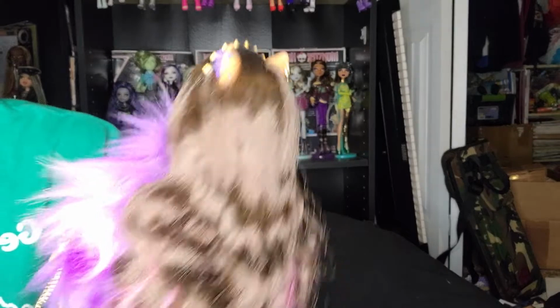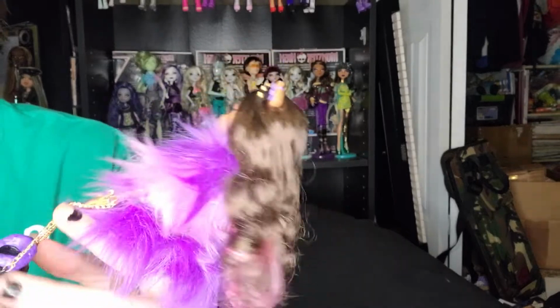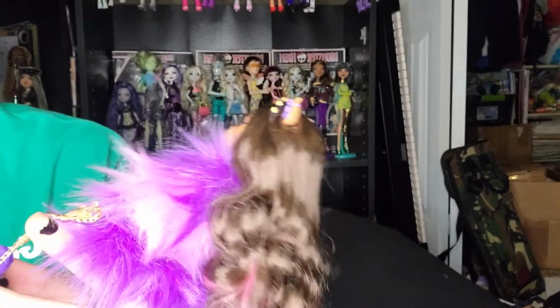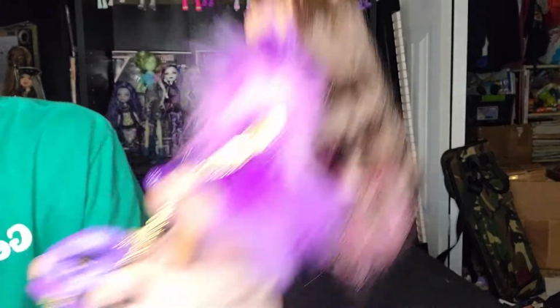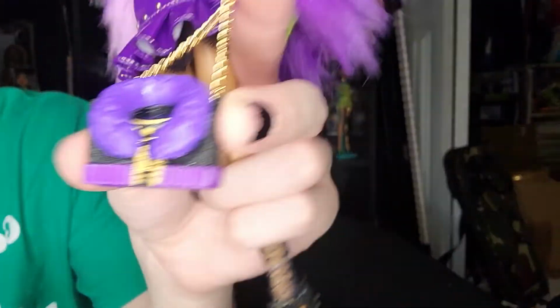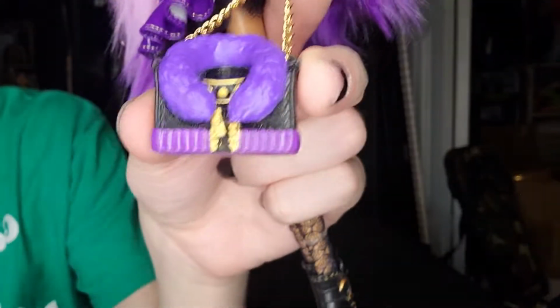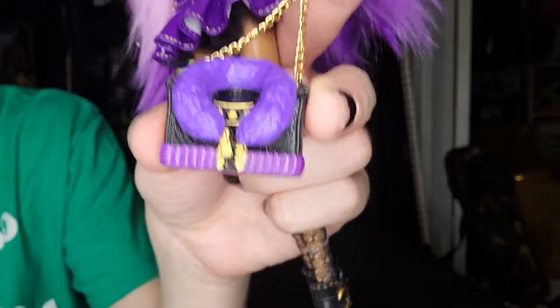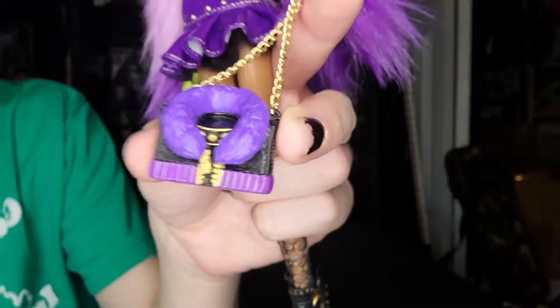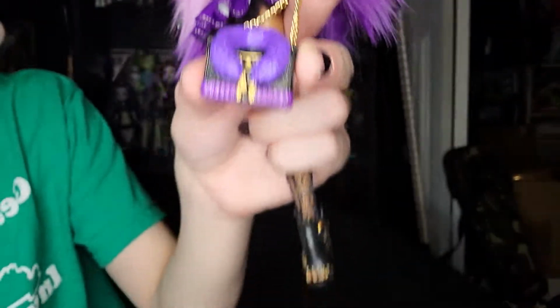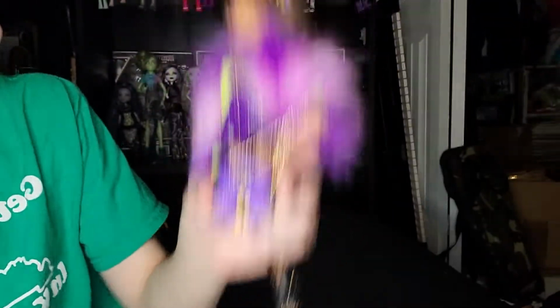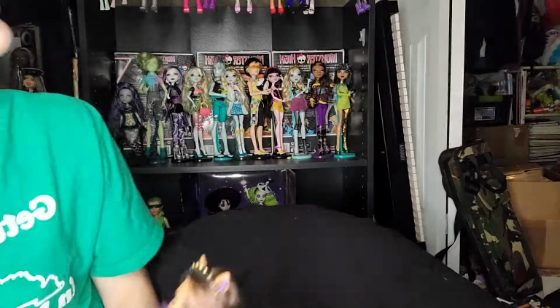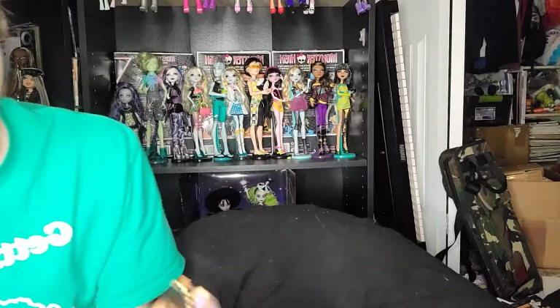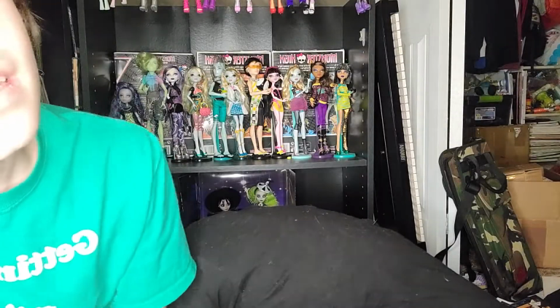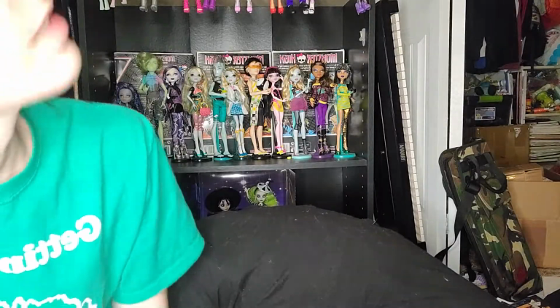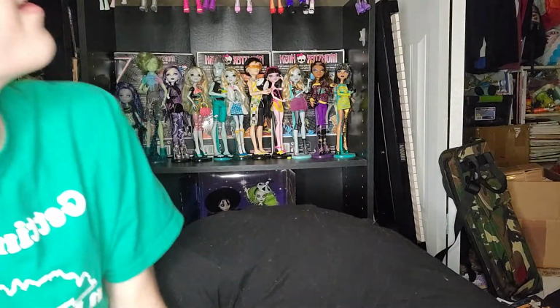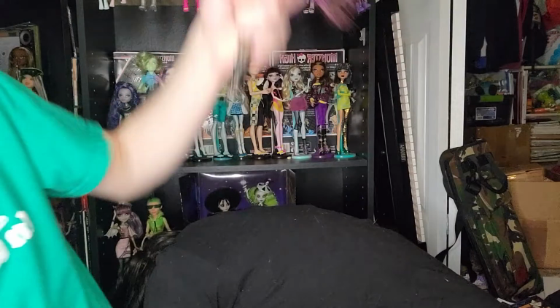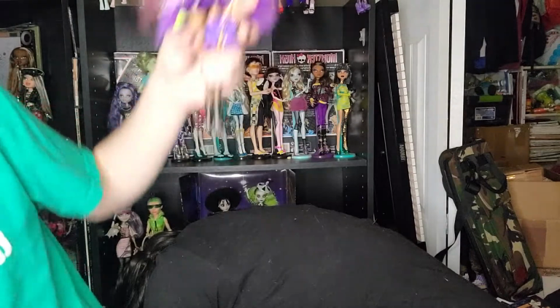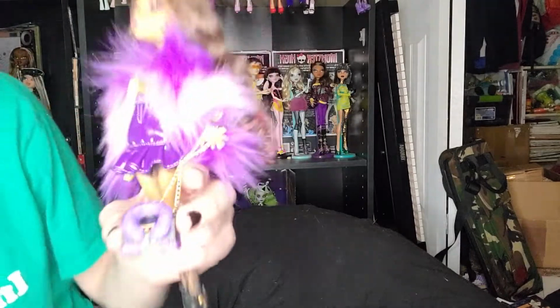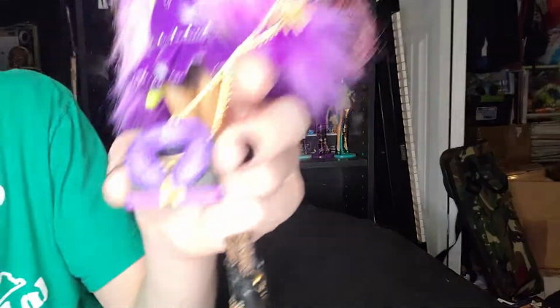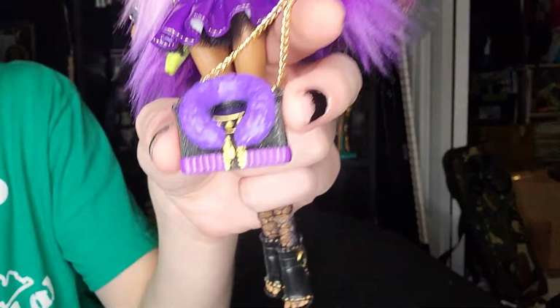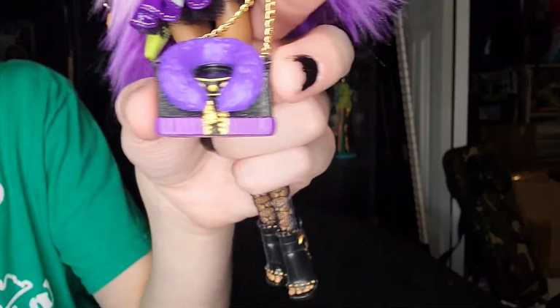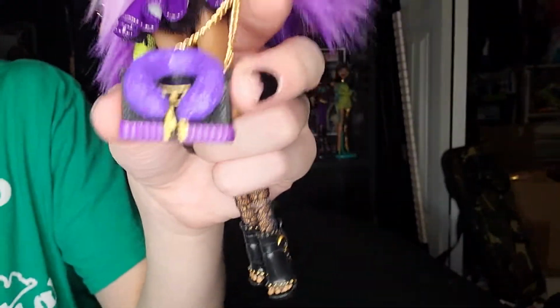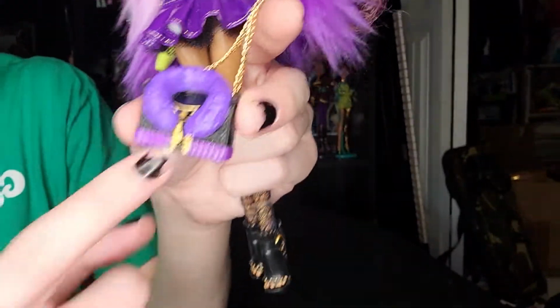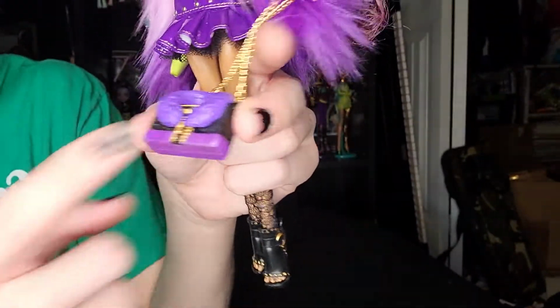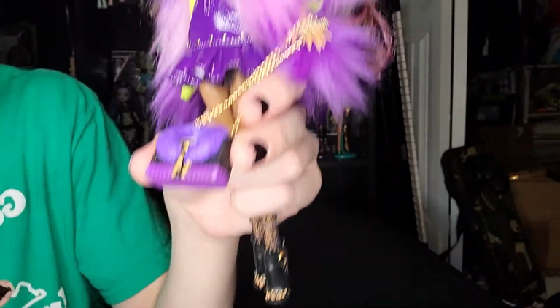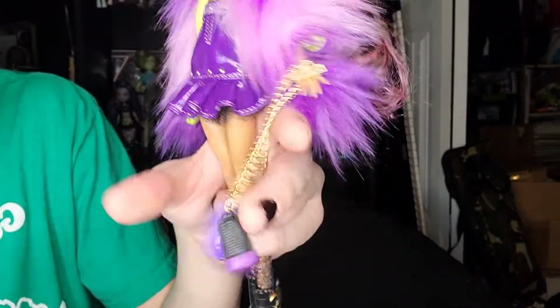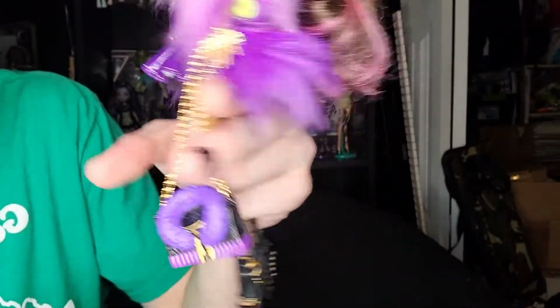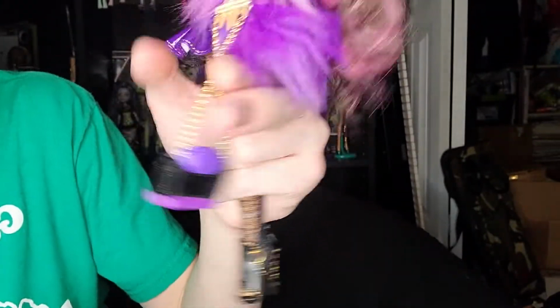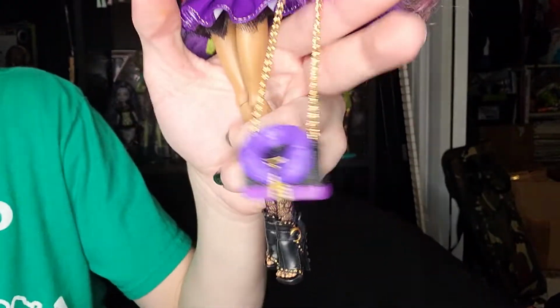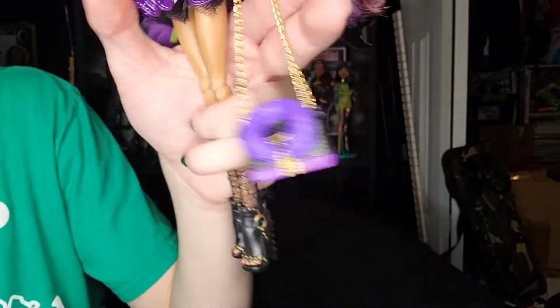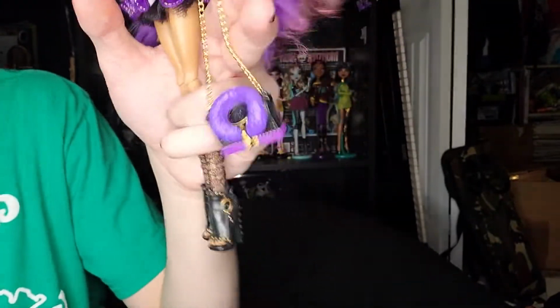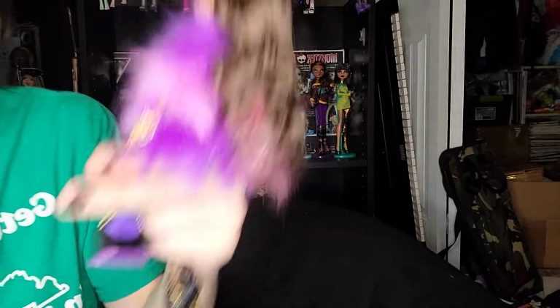She also has this purse that is actually her original jacket, which is really cool. Her original clothing — the jacket and necklace — is included, and the necklace is on a real chain, which is really appreciated.